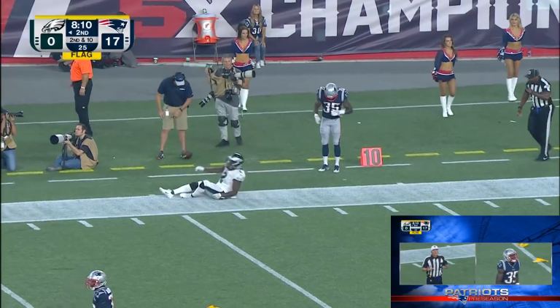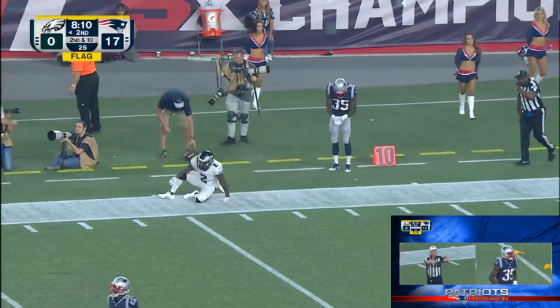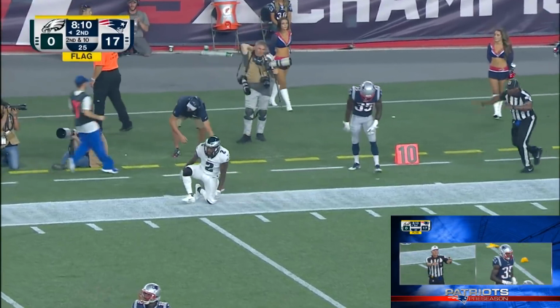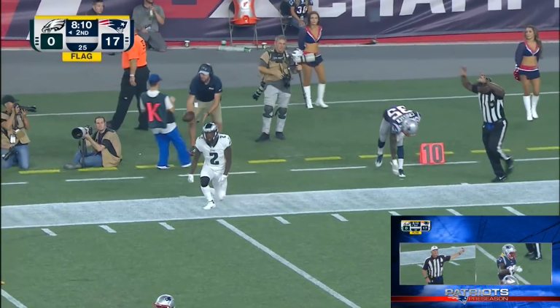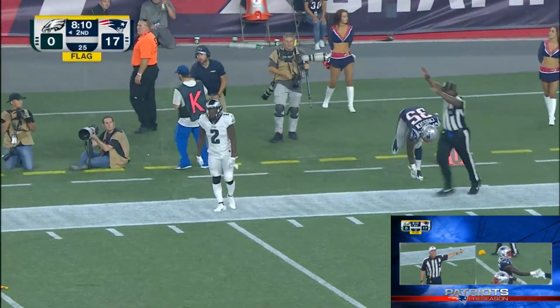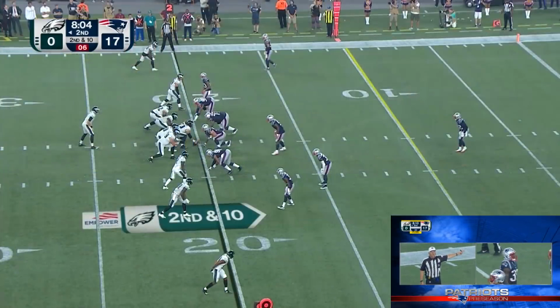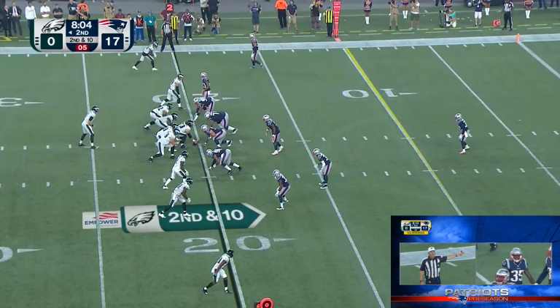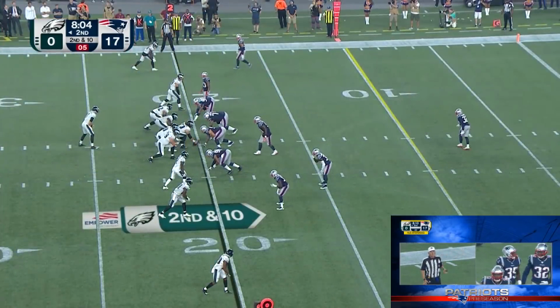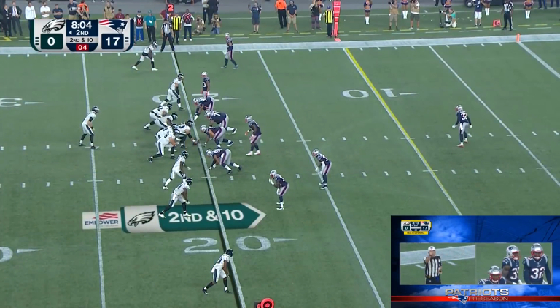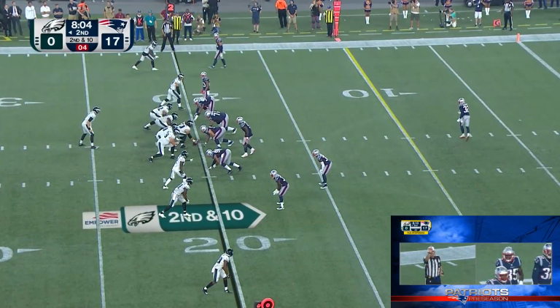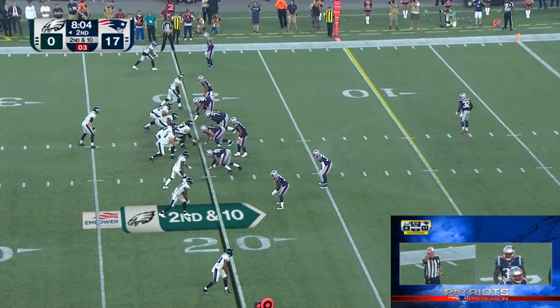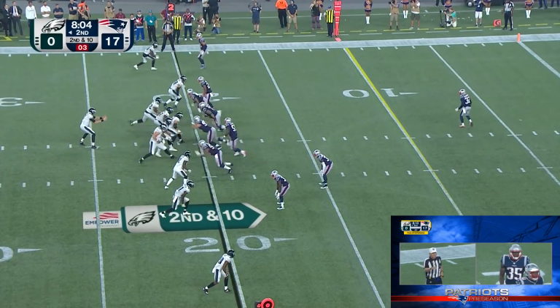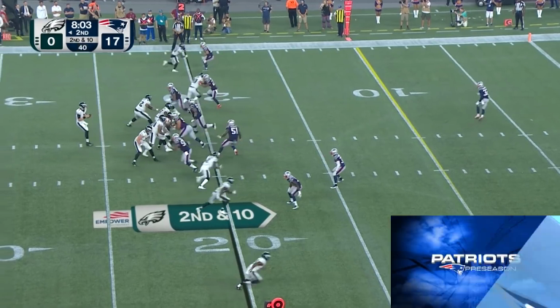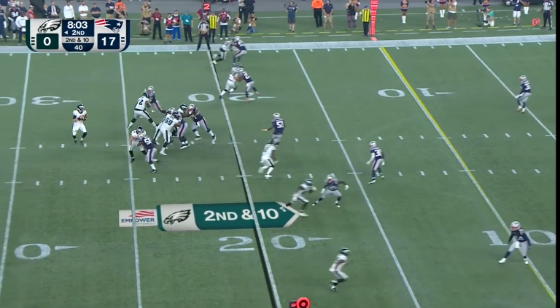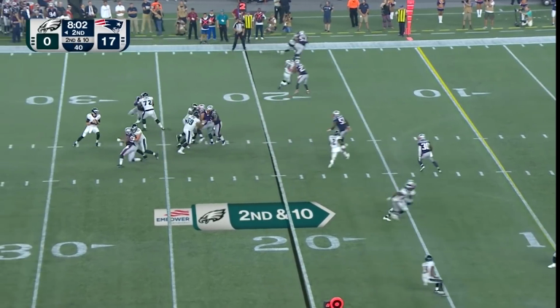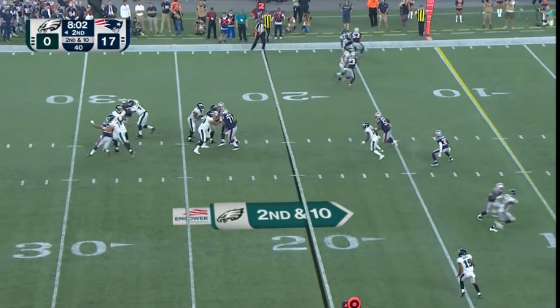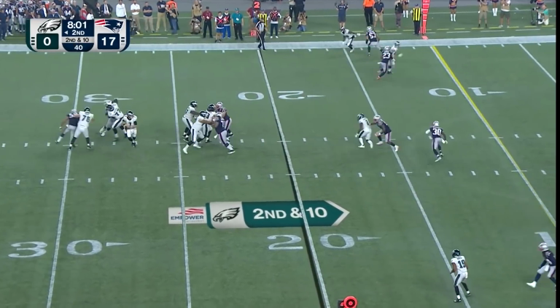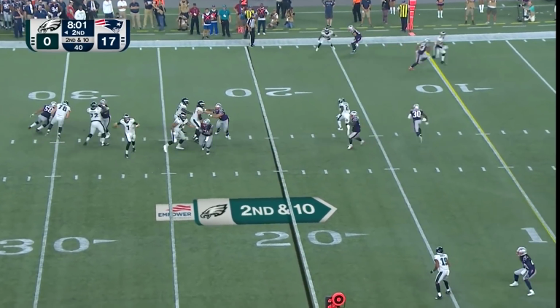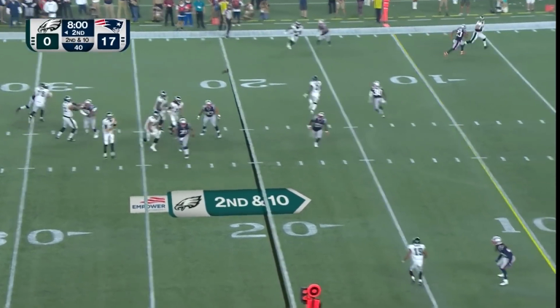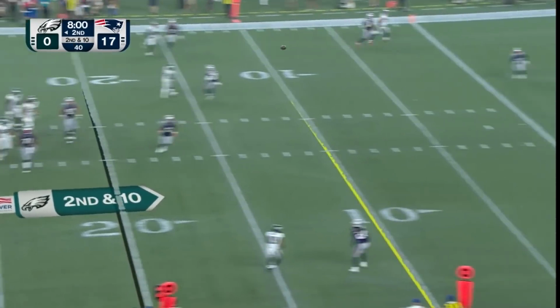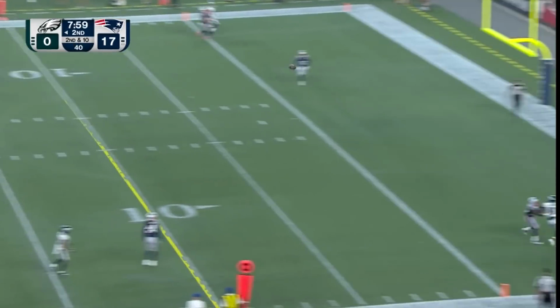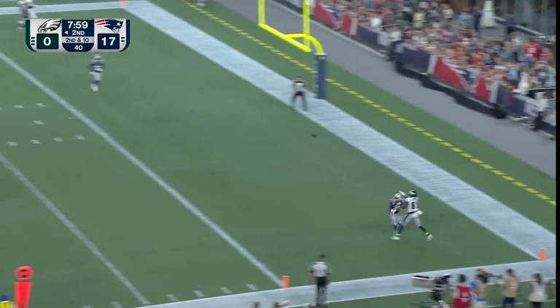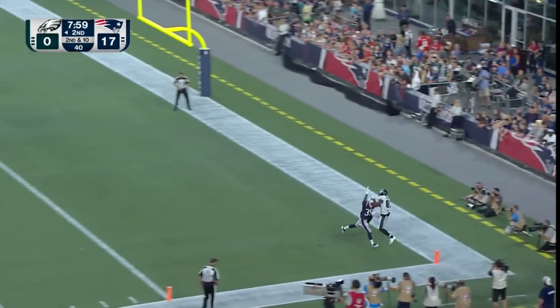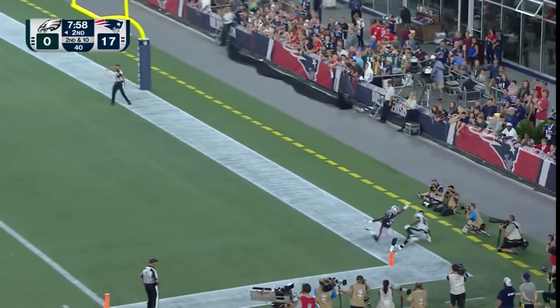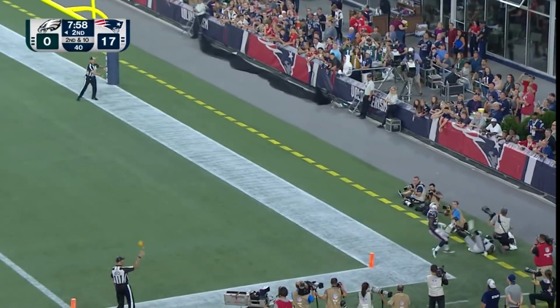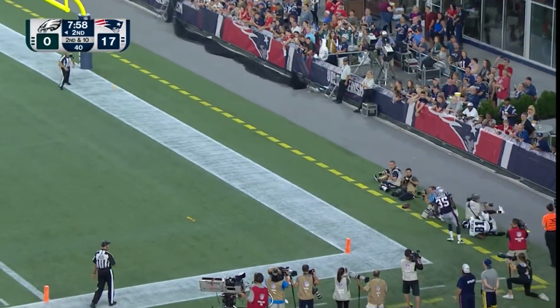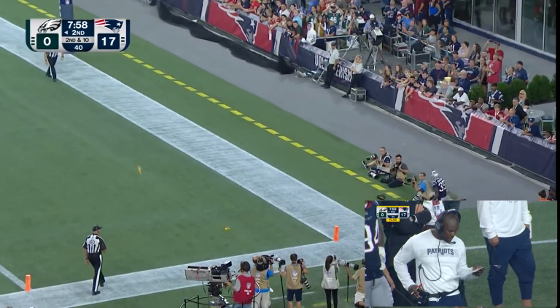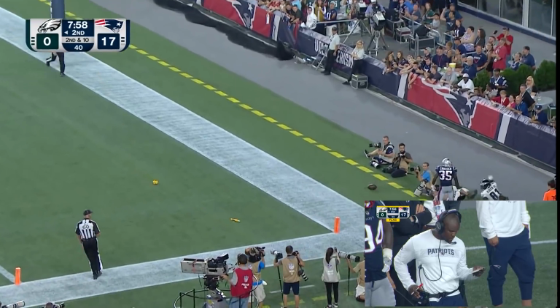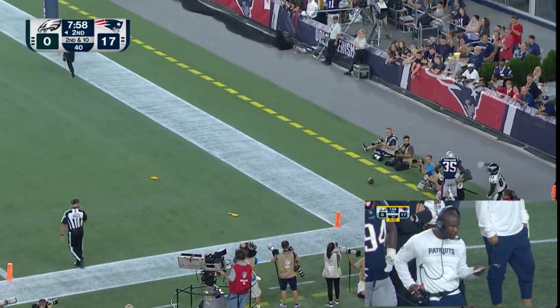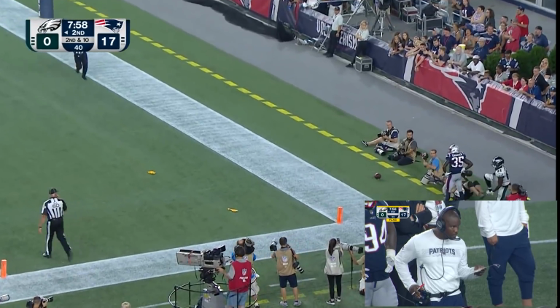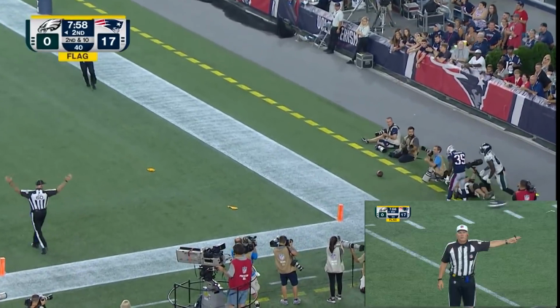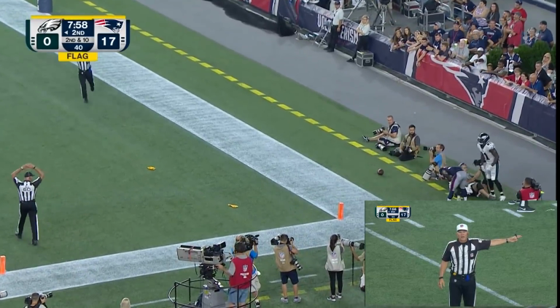Pass interference, defense number 35 — spot foul, automatic first down. Claiborne. Now the defense sees Sudfeld go to the back of the end zone — got to look back for the ball. Defense number 35.